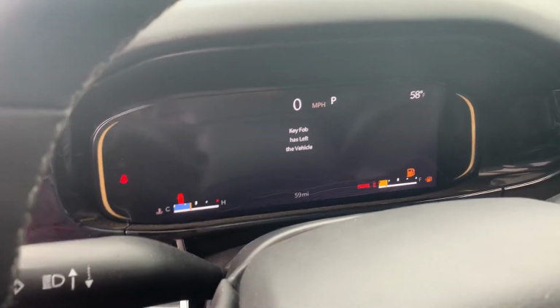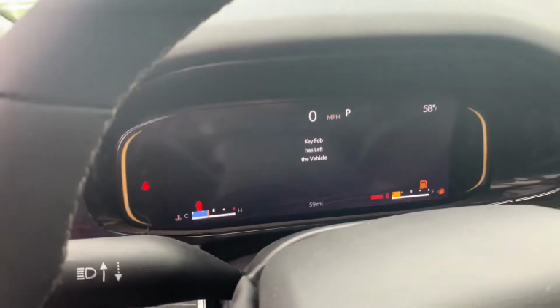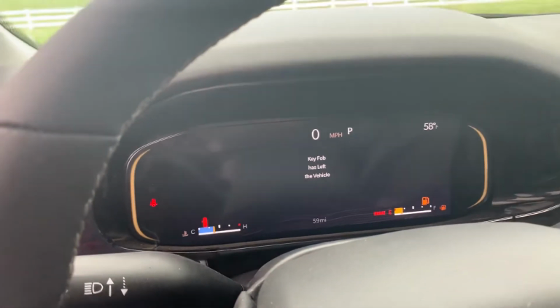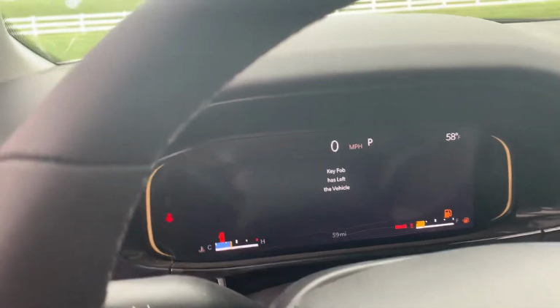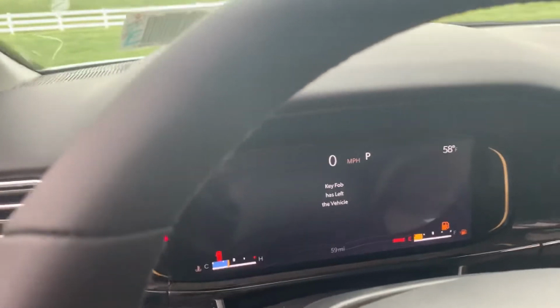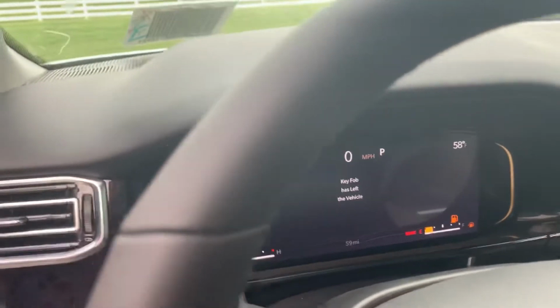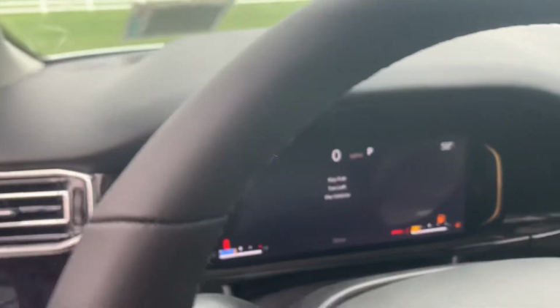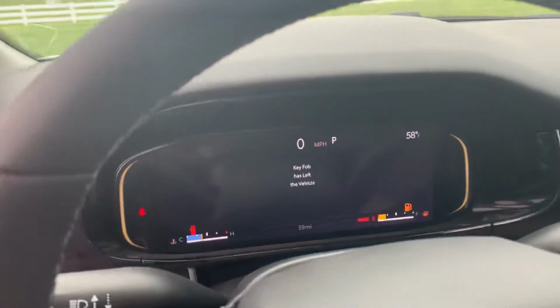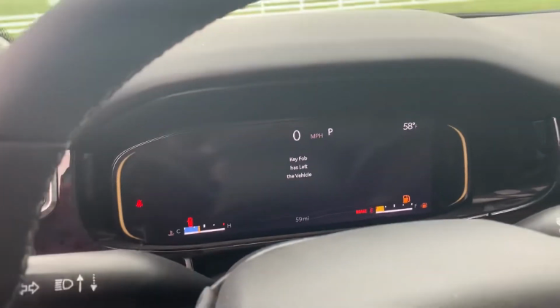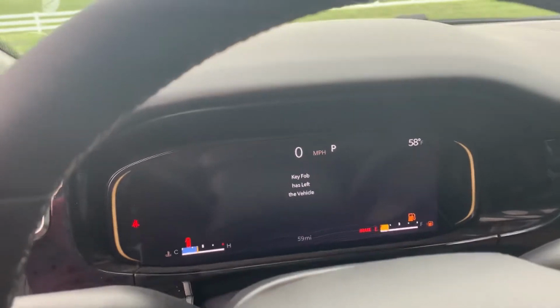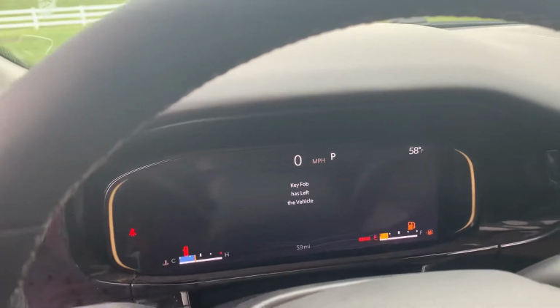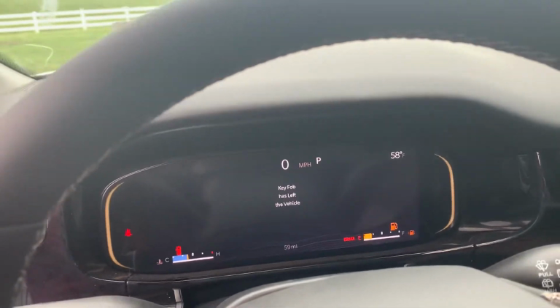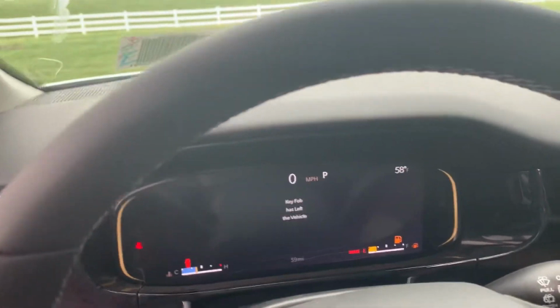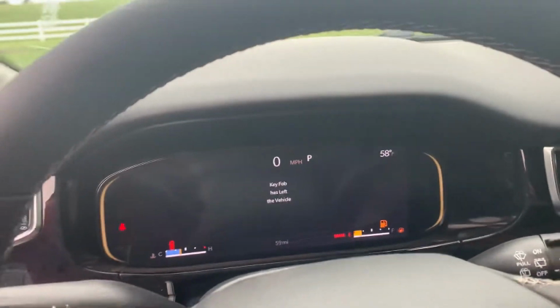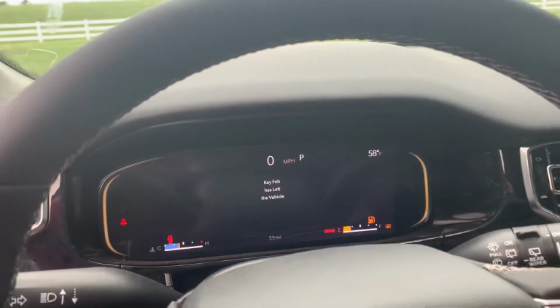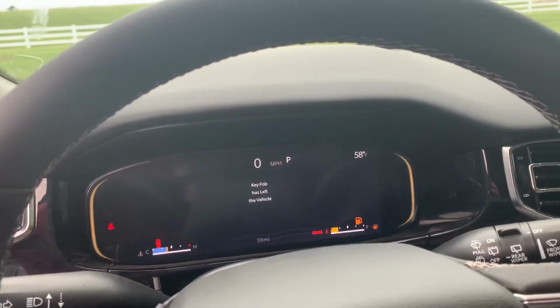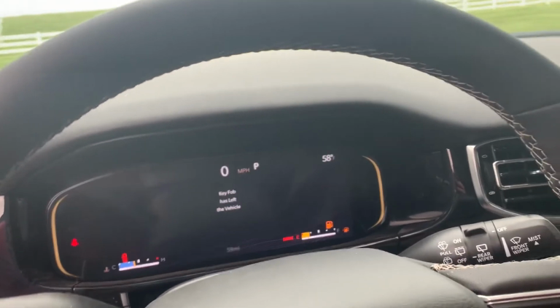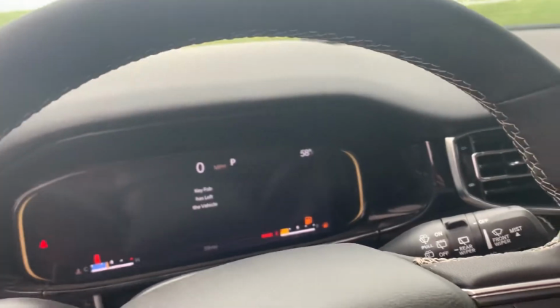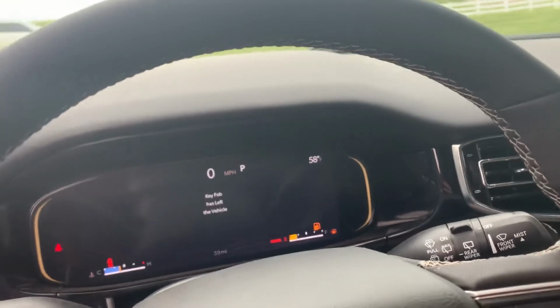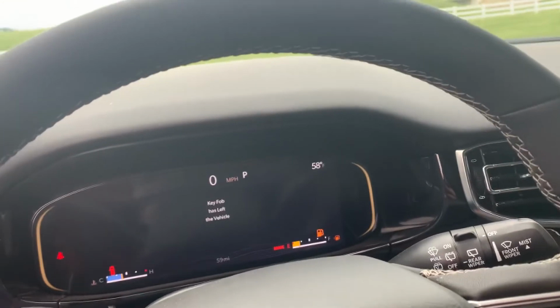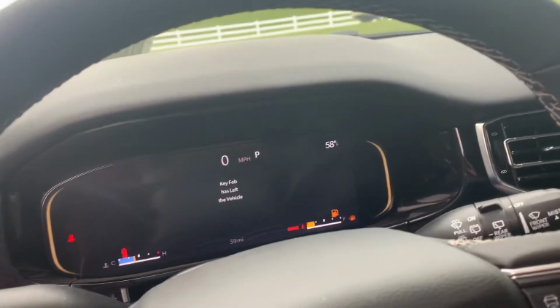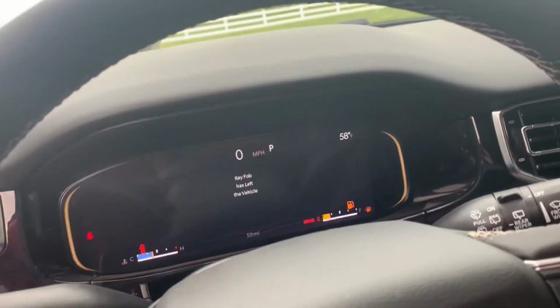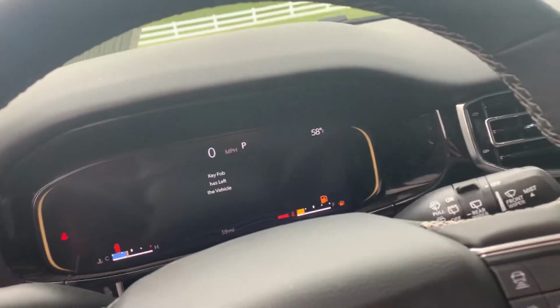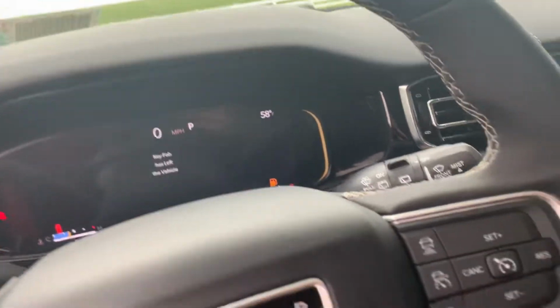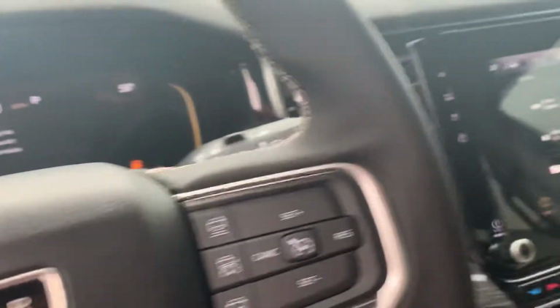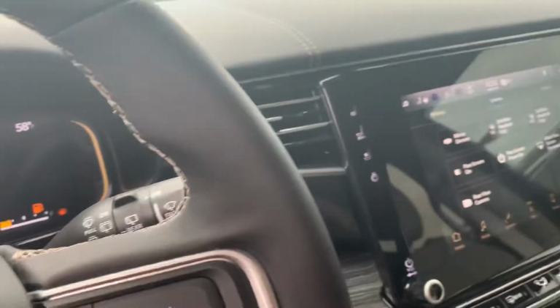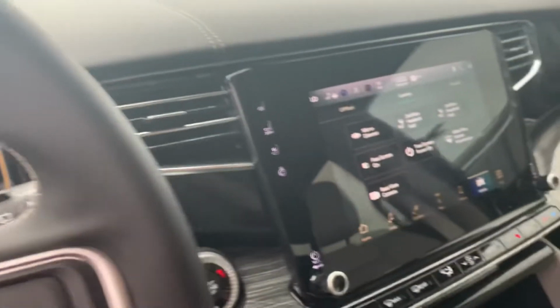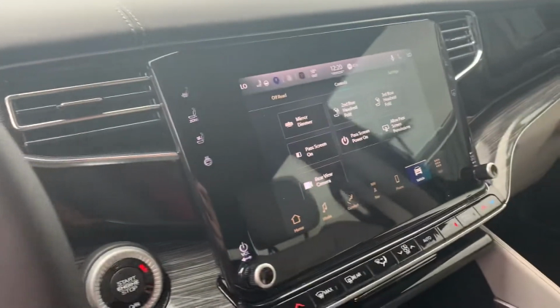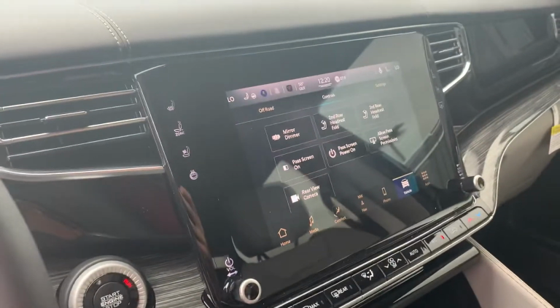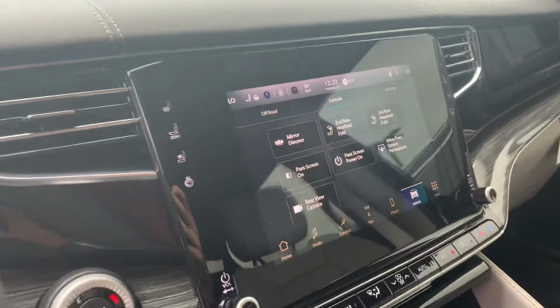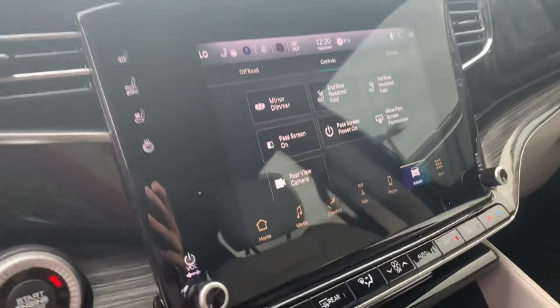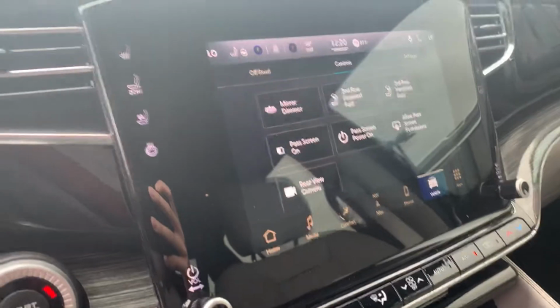Hey Tammy, this is Umbretto here at Jim Glover Dodge in Owasso. We've been talking about this Wagoneer that we have here on the lot. It is the lighter interior with the white, like the one that you were originally looking at. It is here, it's available. I just wanted to get you this walk-around video to go over the features with you.